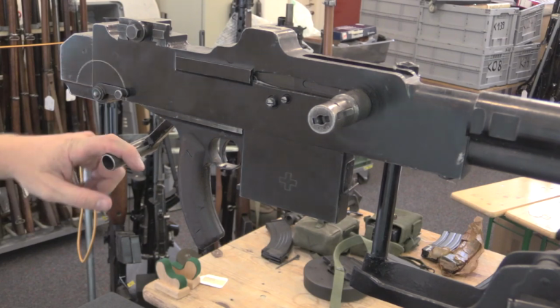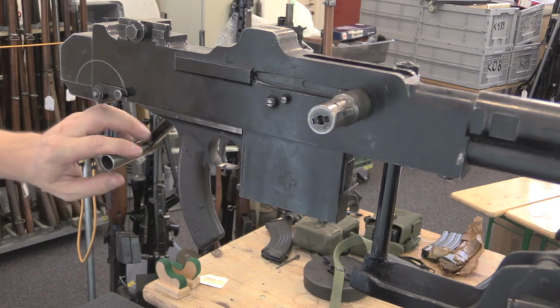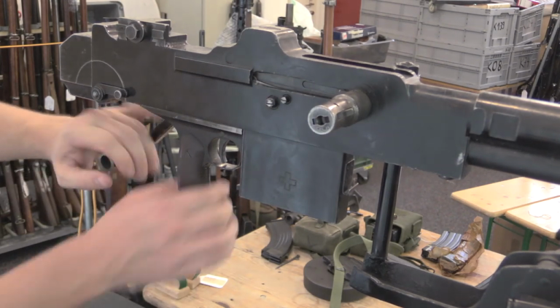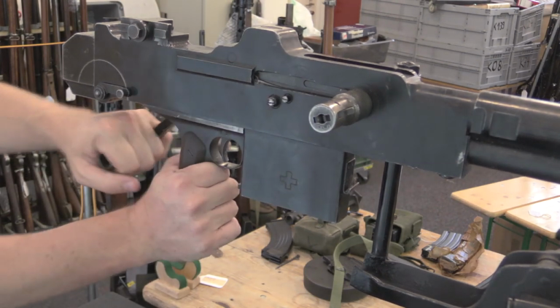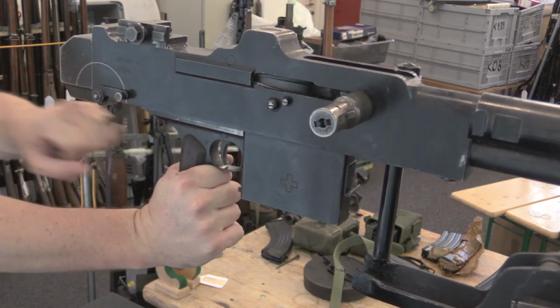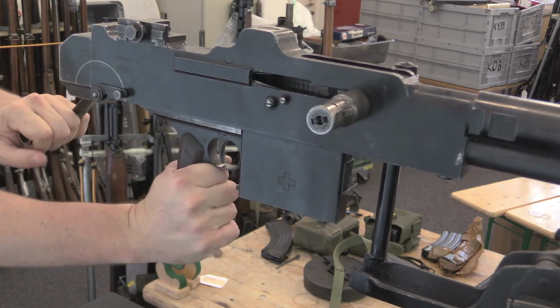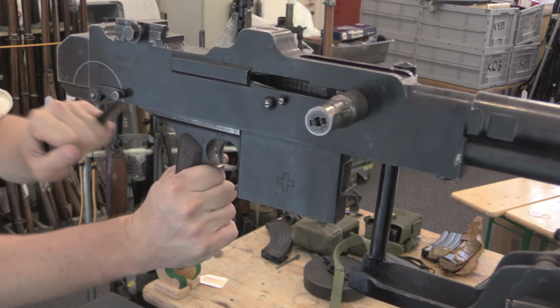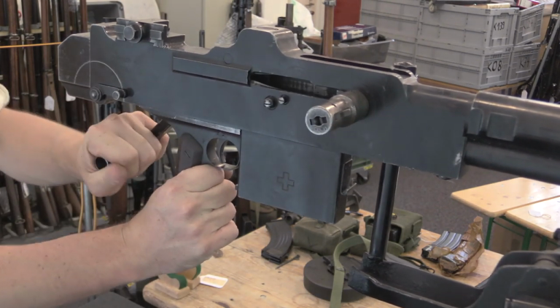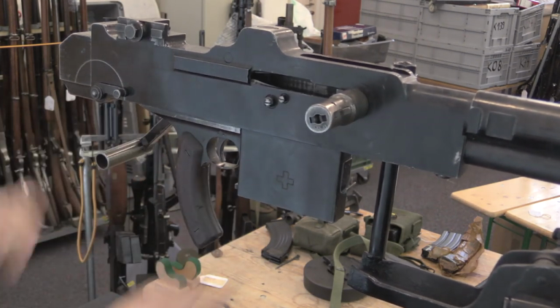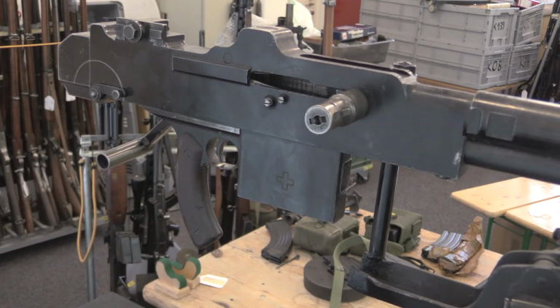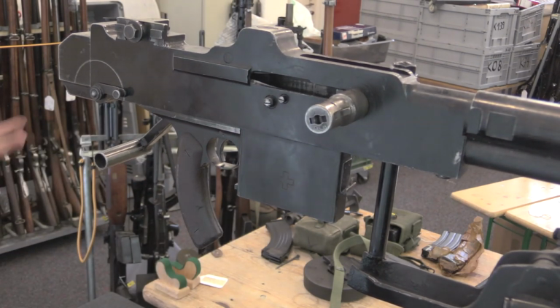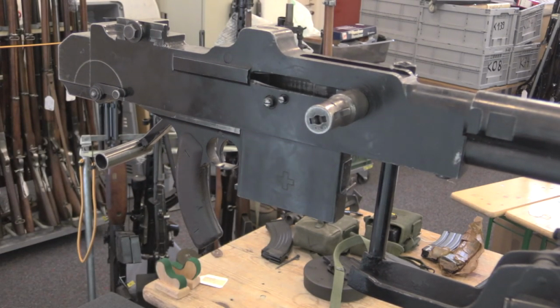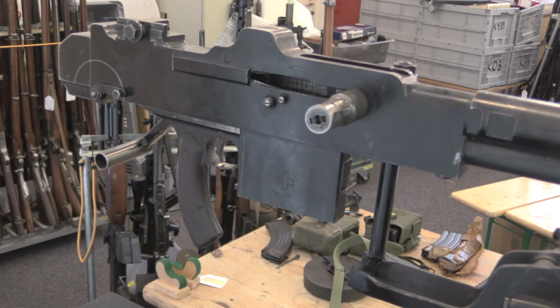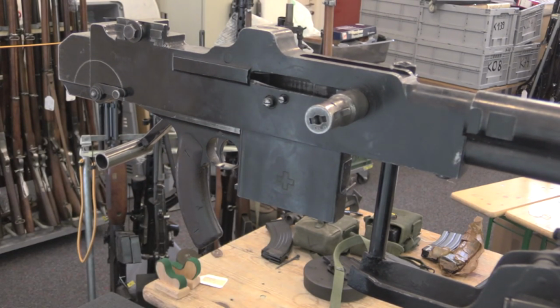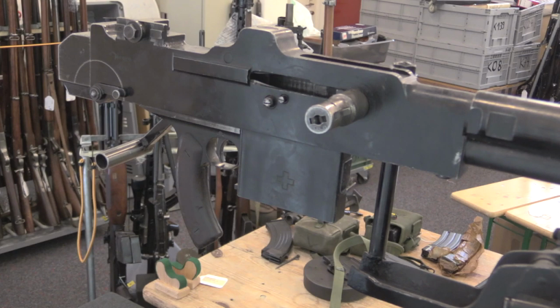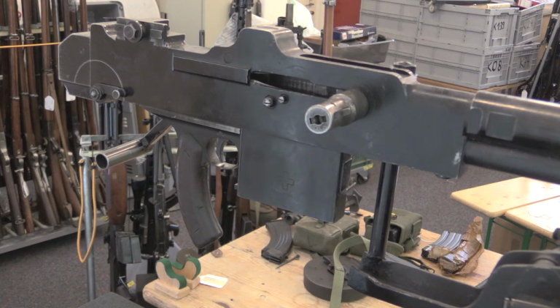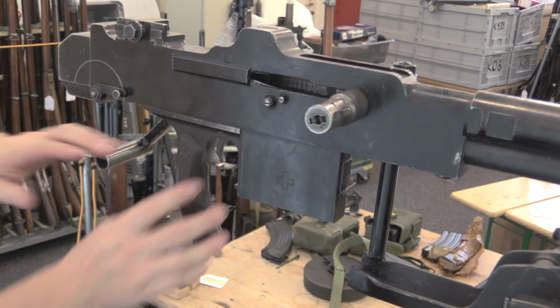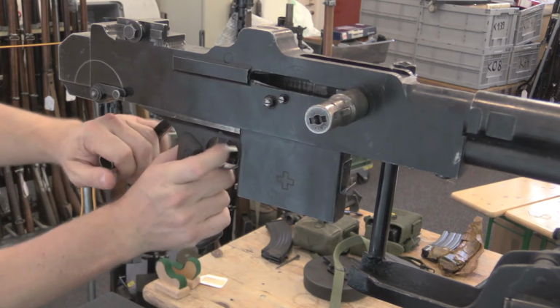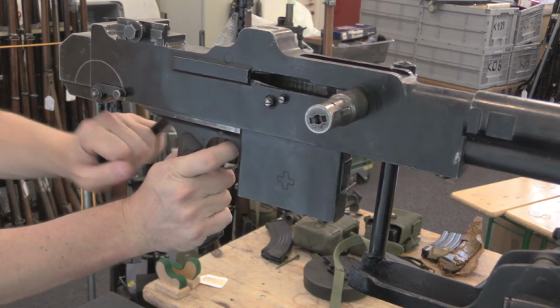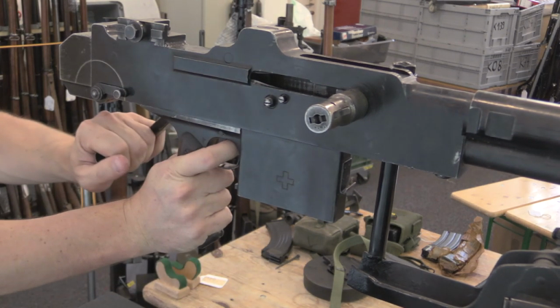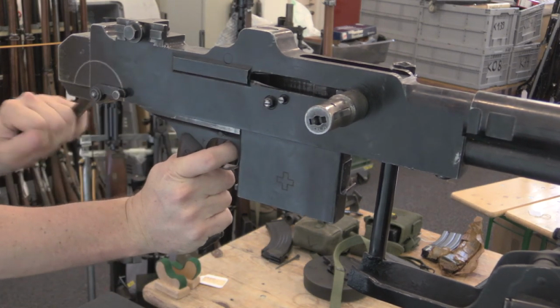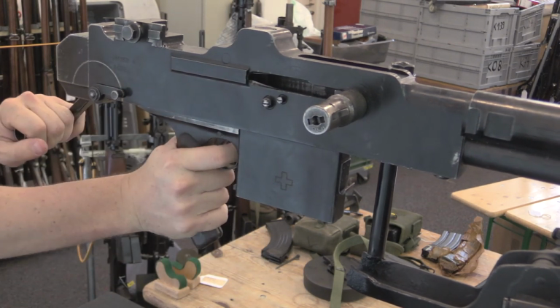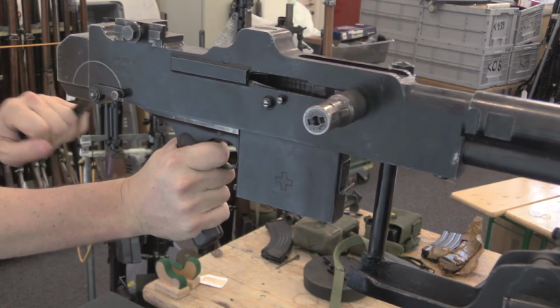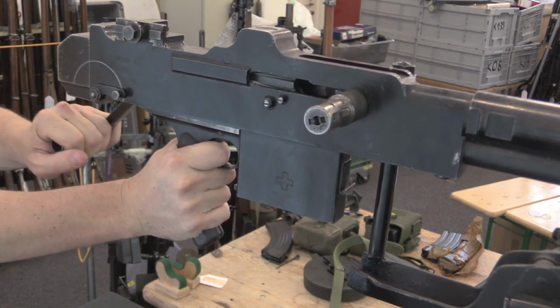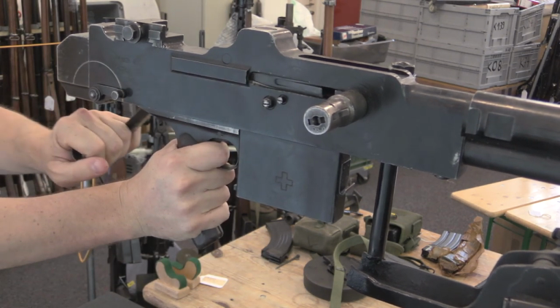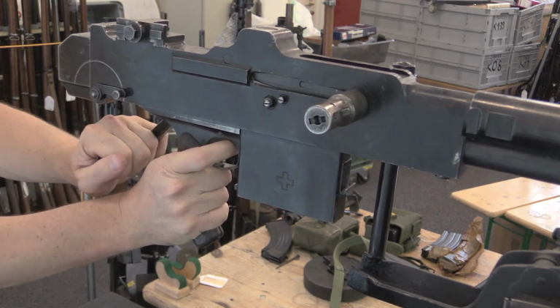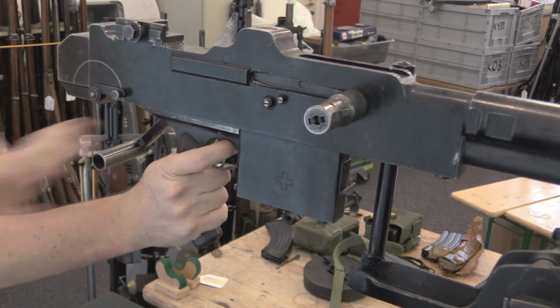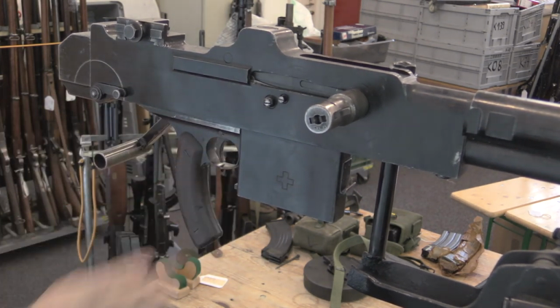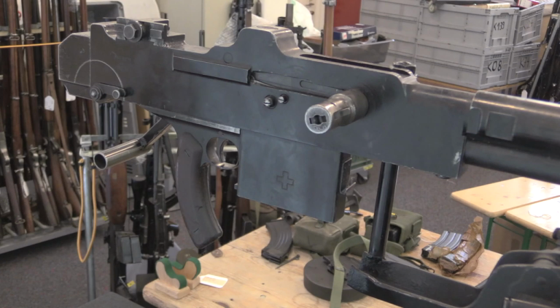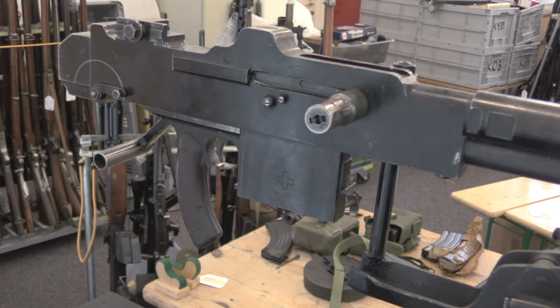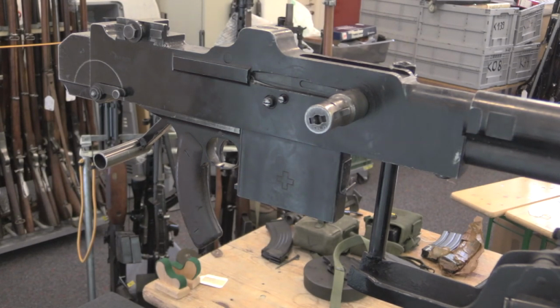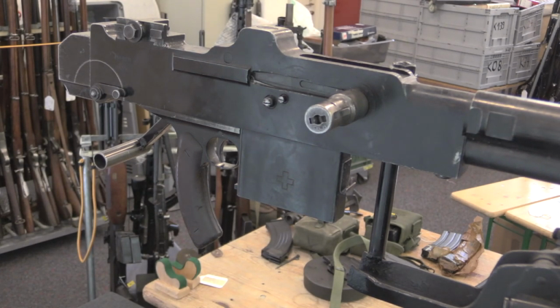The charging handle is back here. It opens the bolt like so. This is an open bolt firing weapon — pull the trigger and it's going to close and fire.